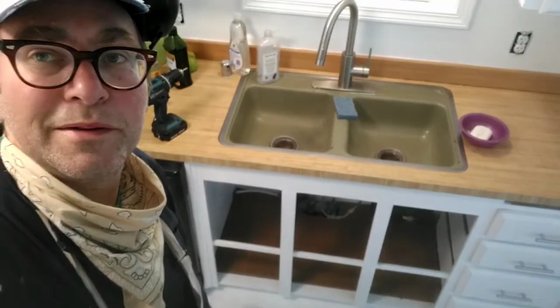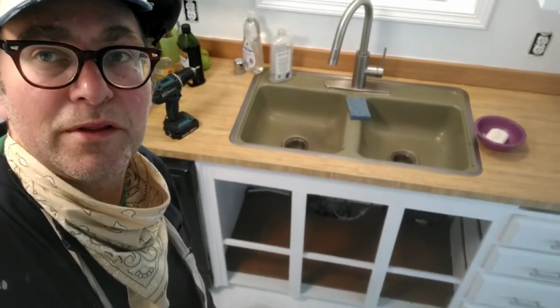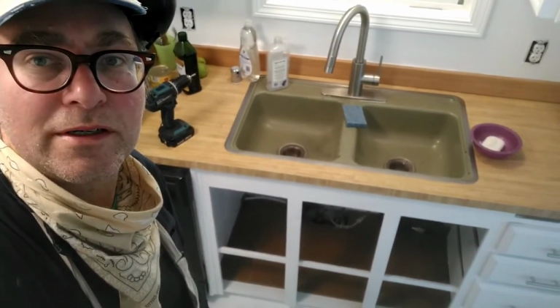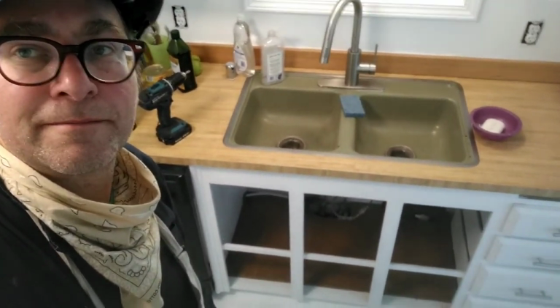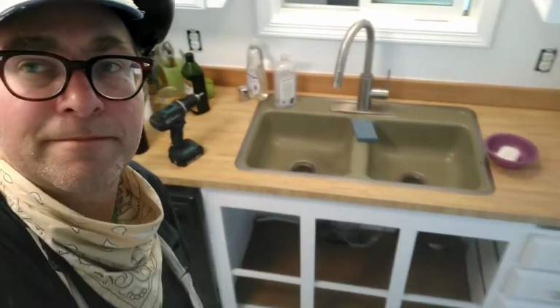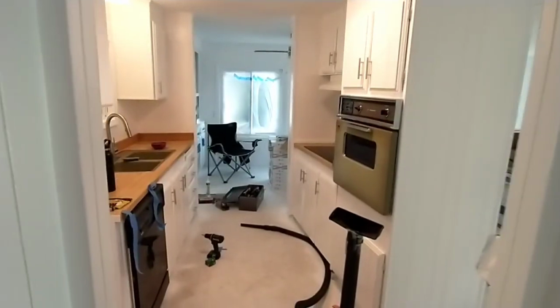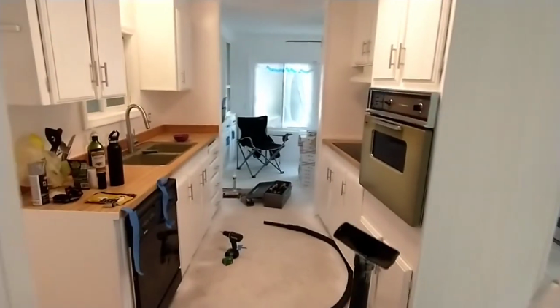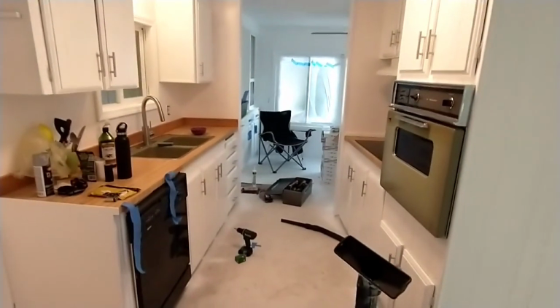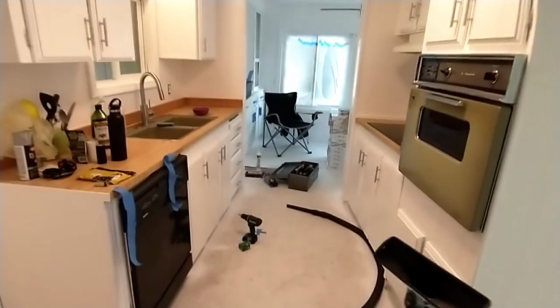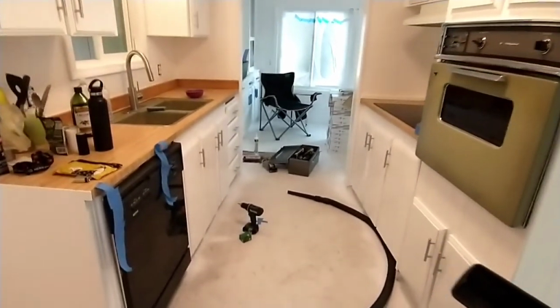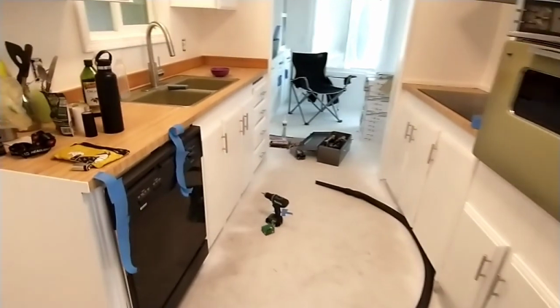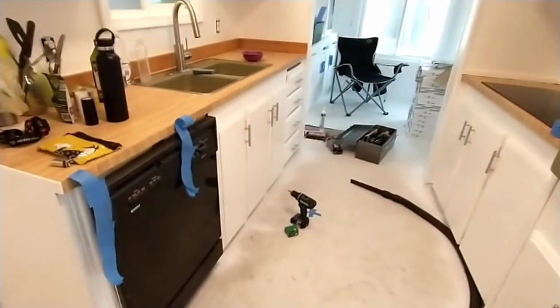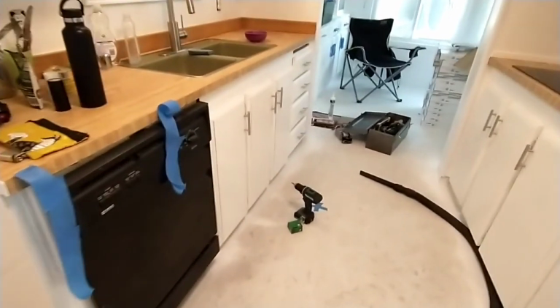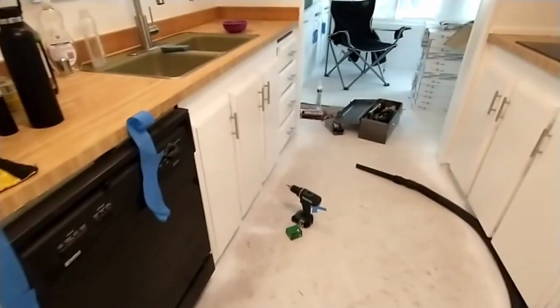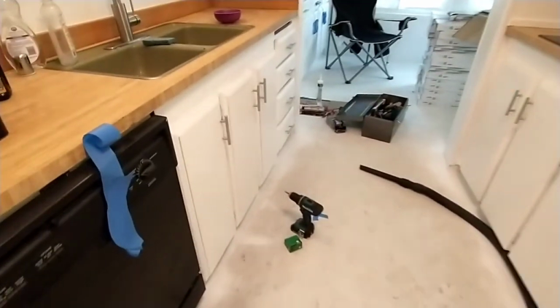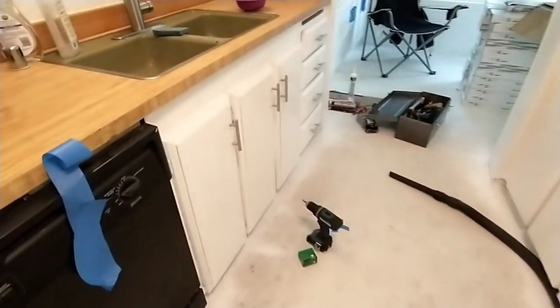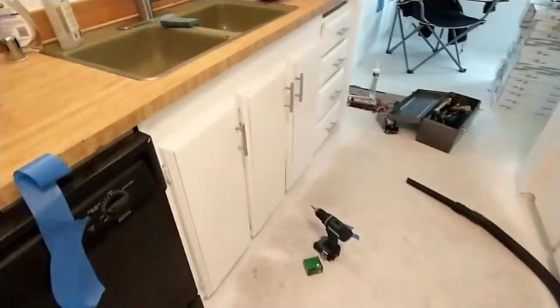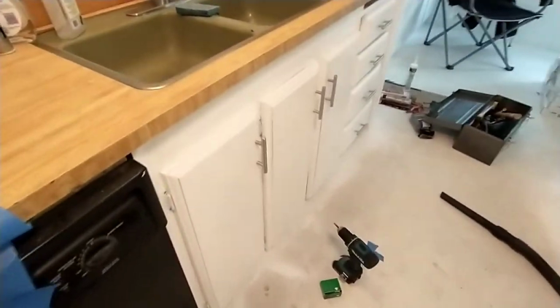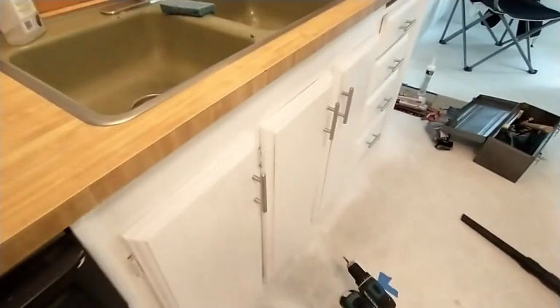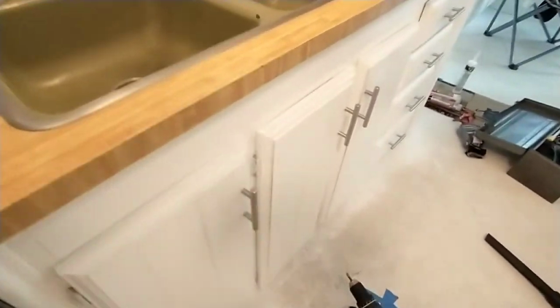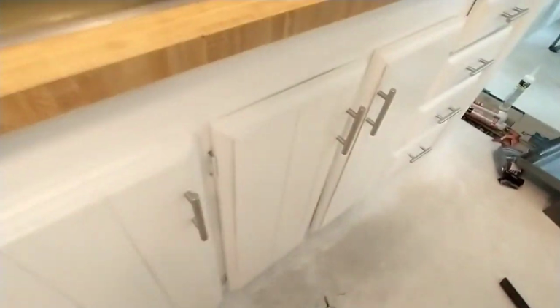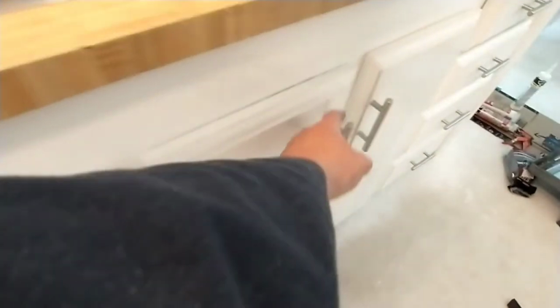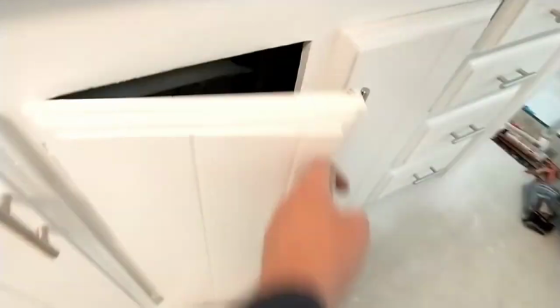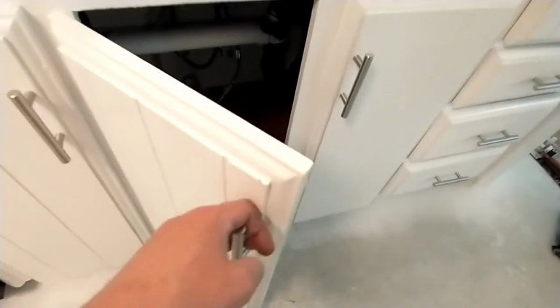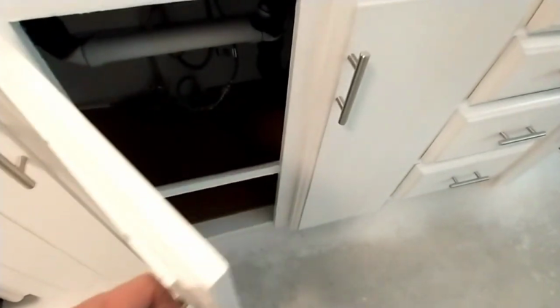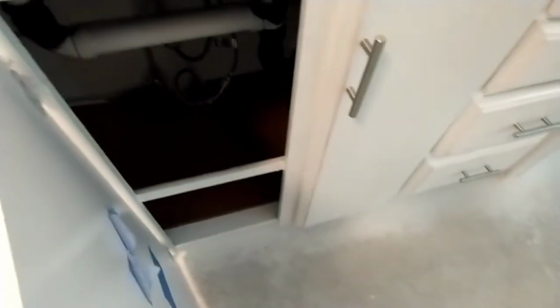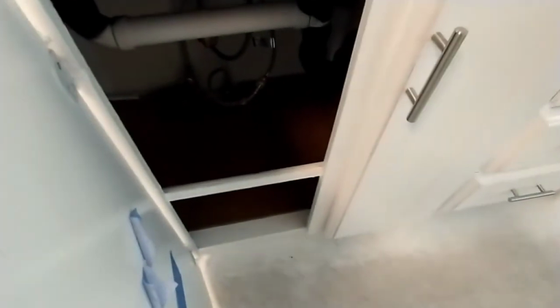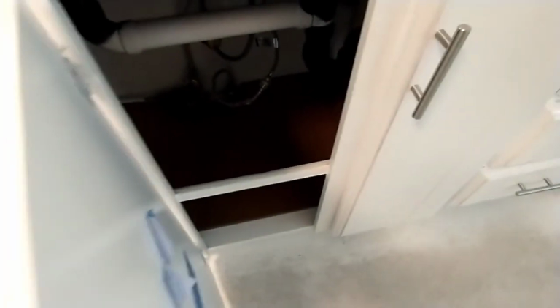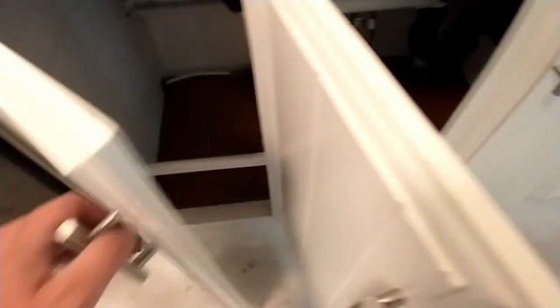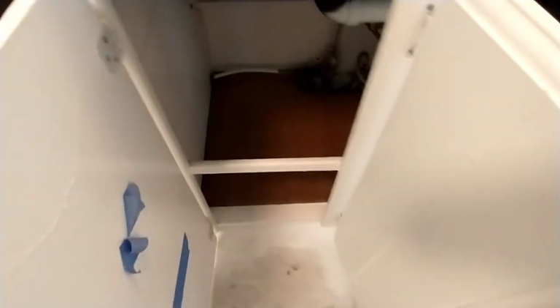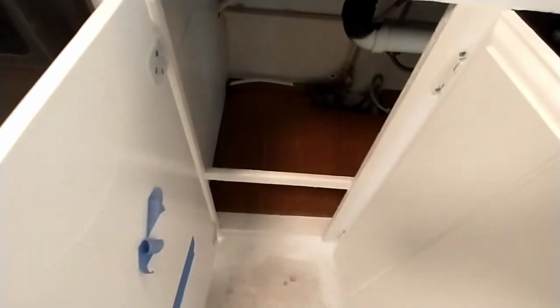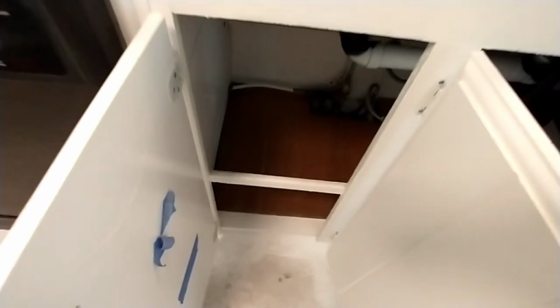The little edge looks okay and this drawer is moving just fine. Now it's time to put the doors on. Suddenly the kitchen is looking a lot more put together again.